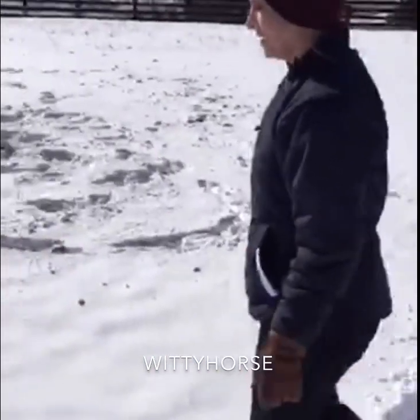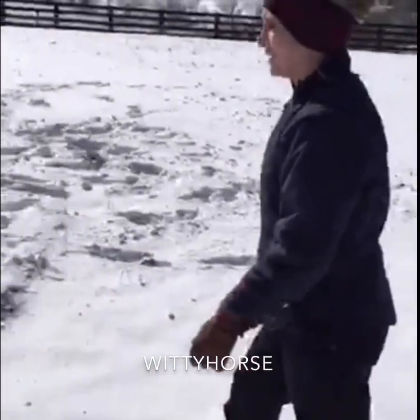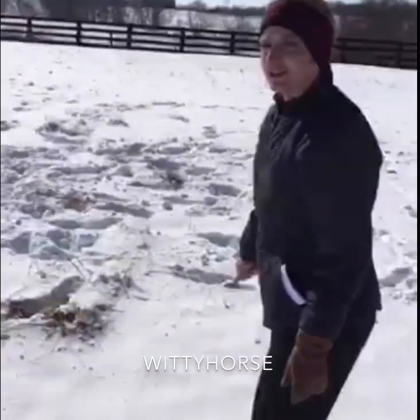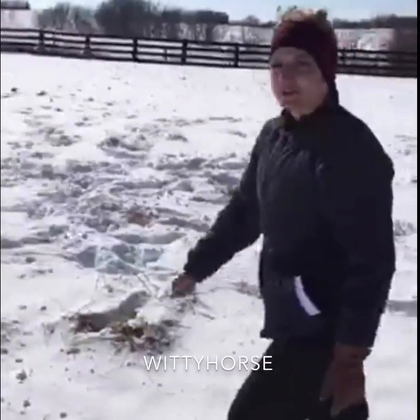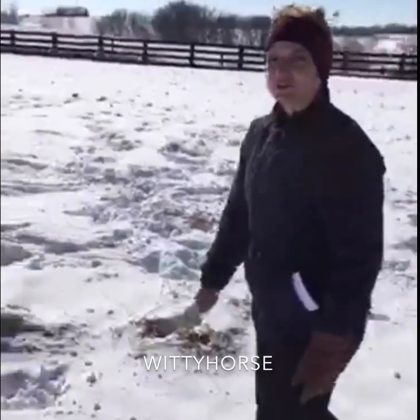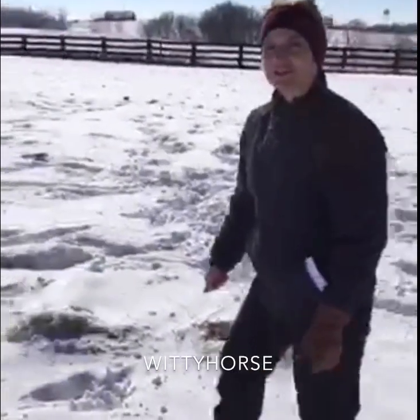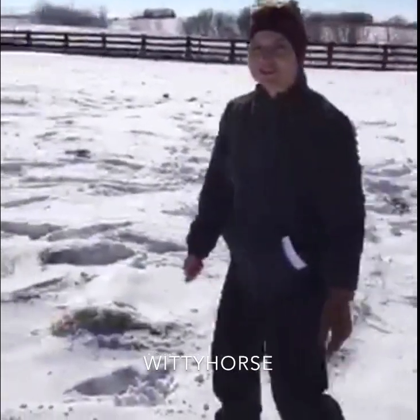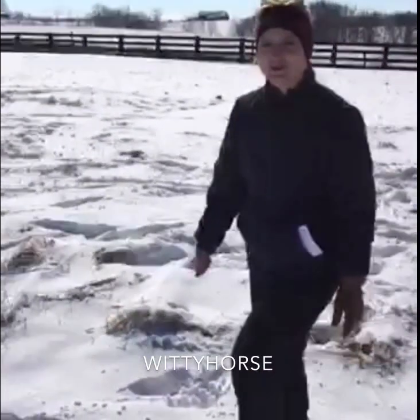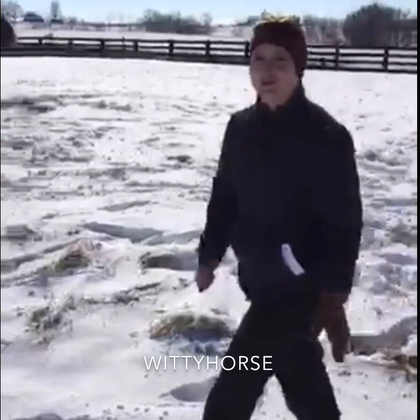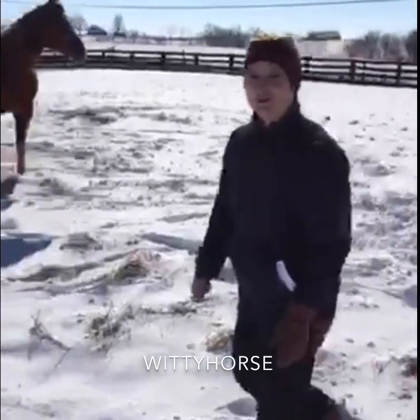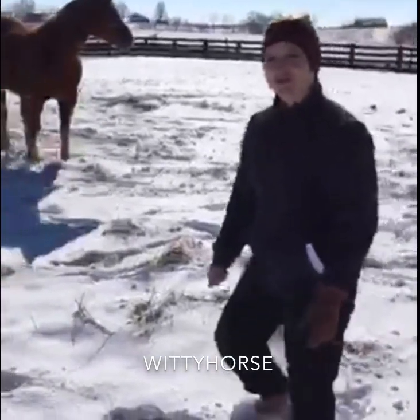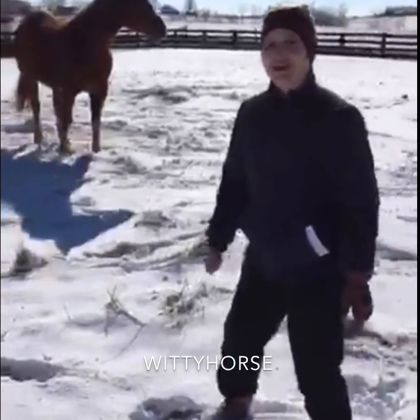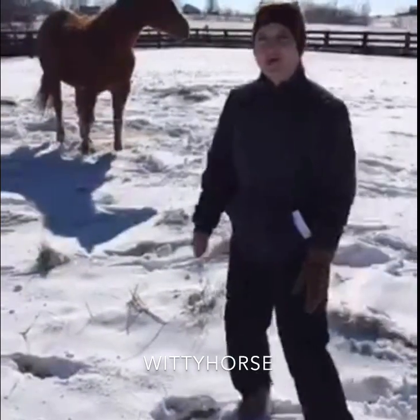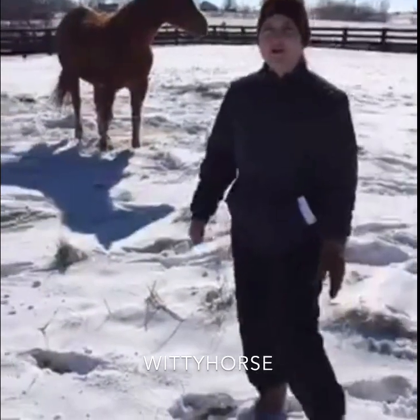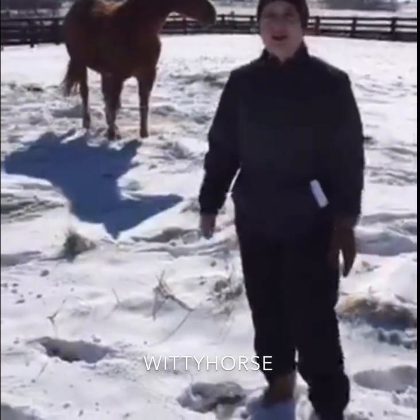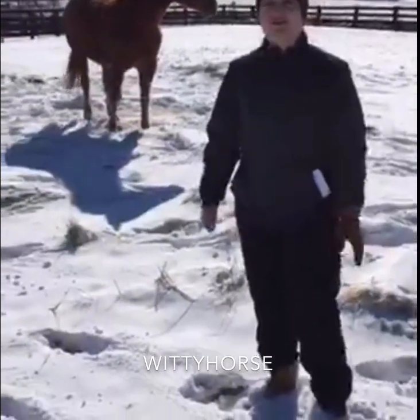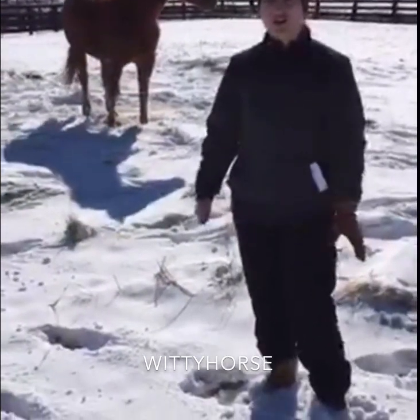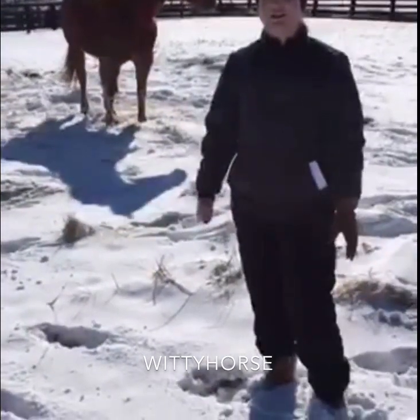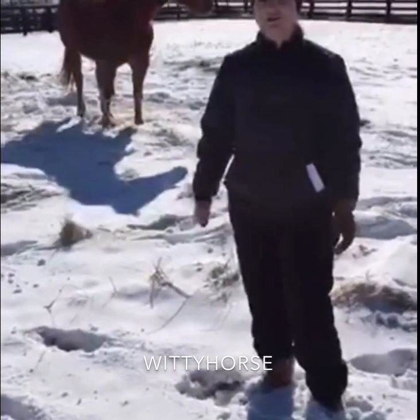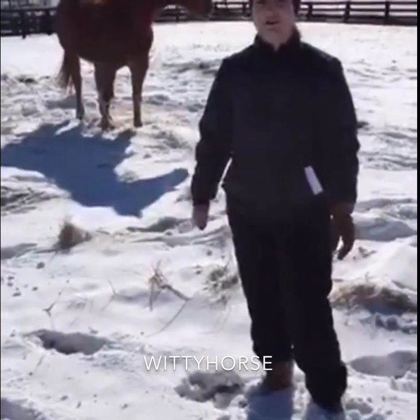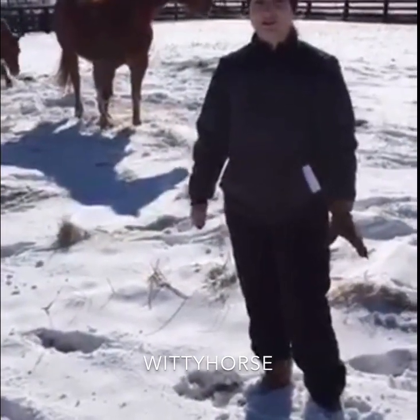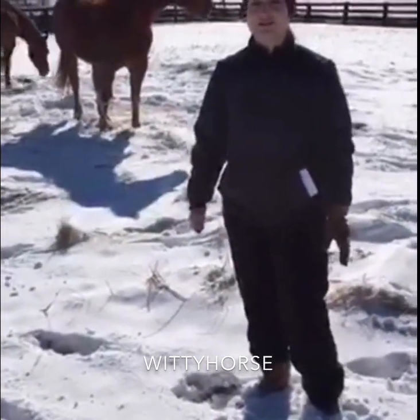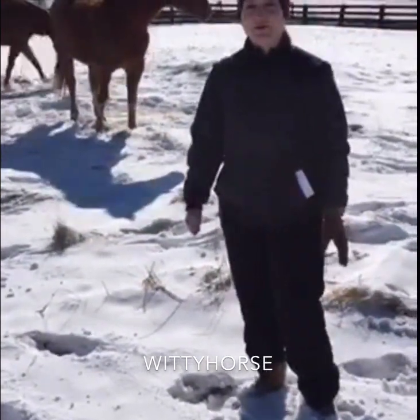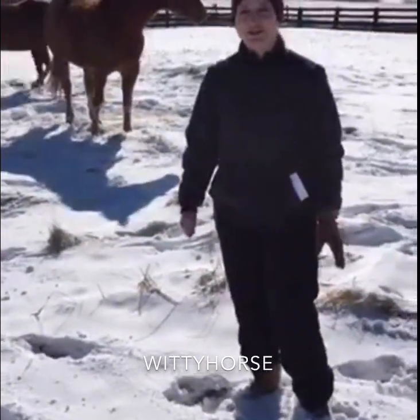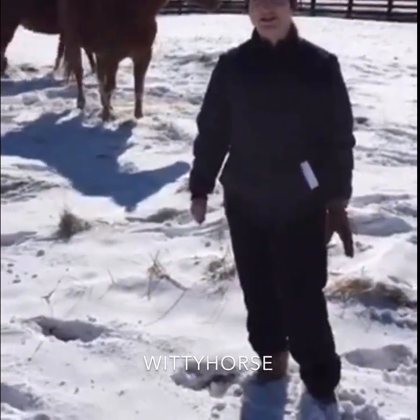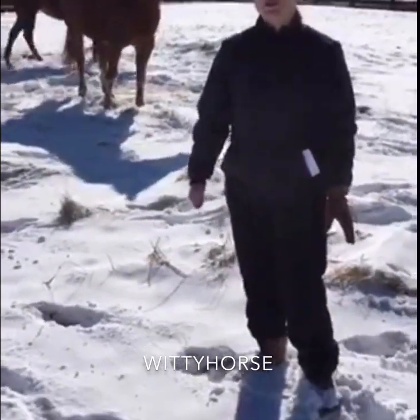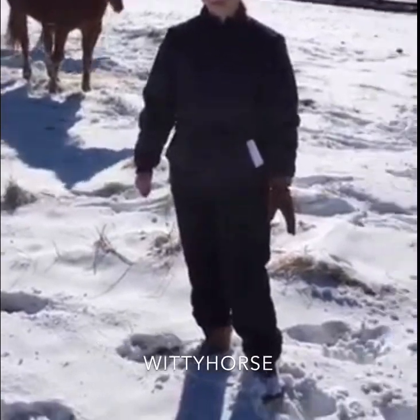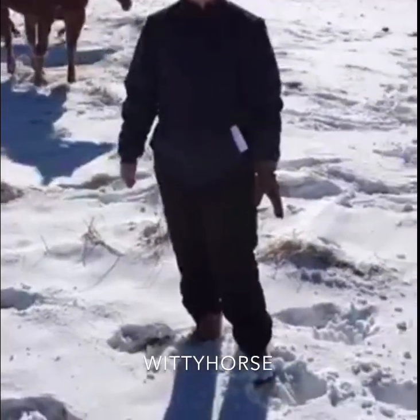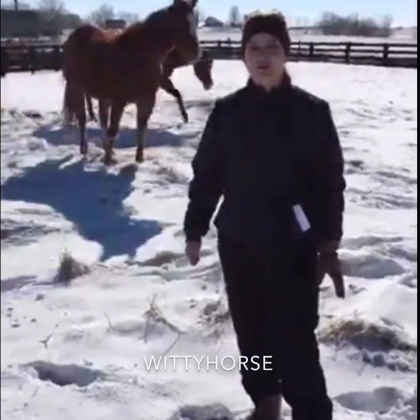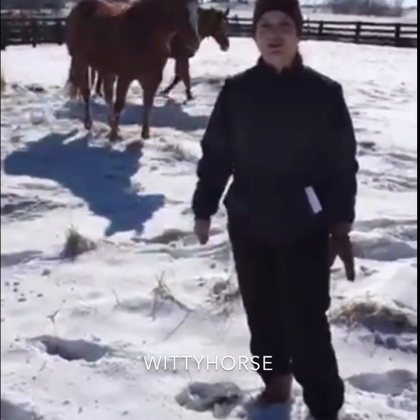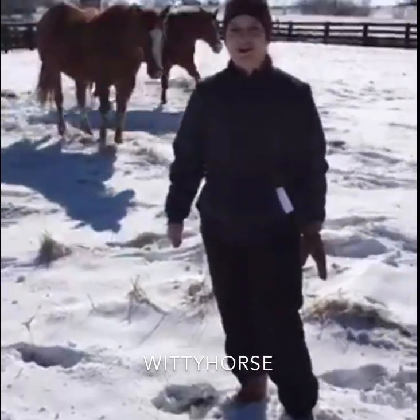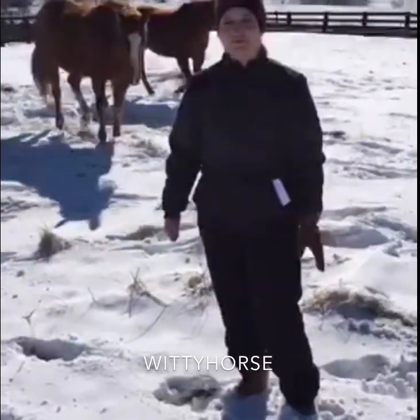We want to thank you for joining us for this episode of The Winning Horse, where we love sharing real experiences about horses. Join us at wittyhorse.com.